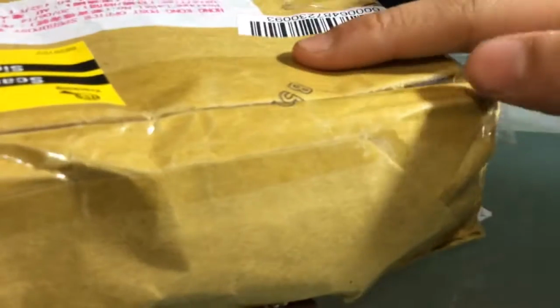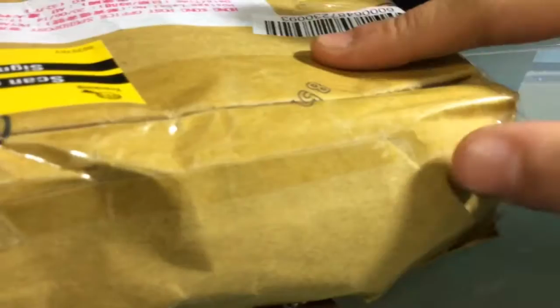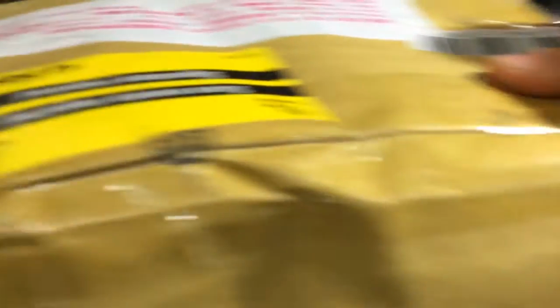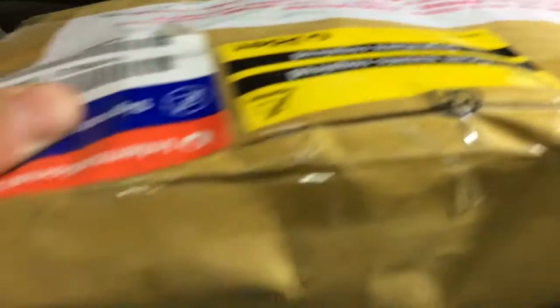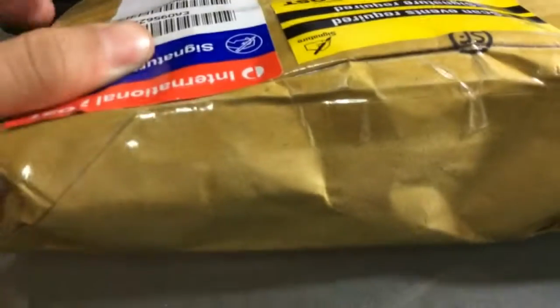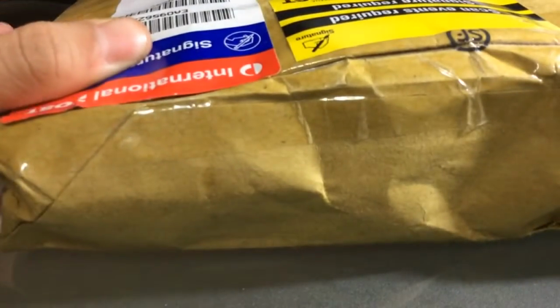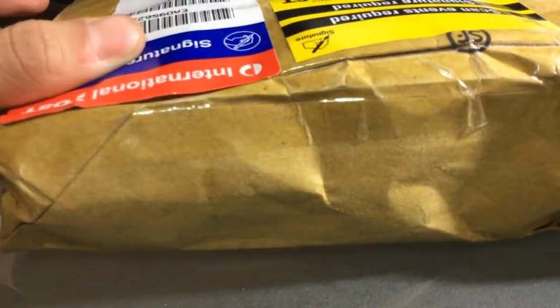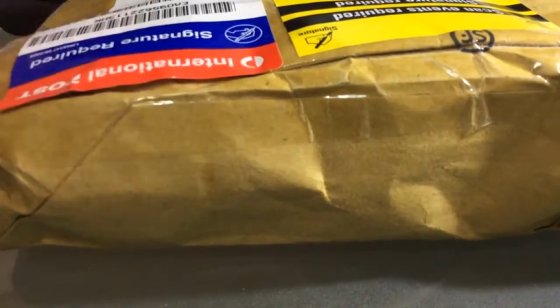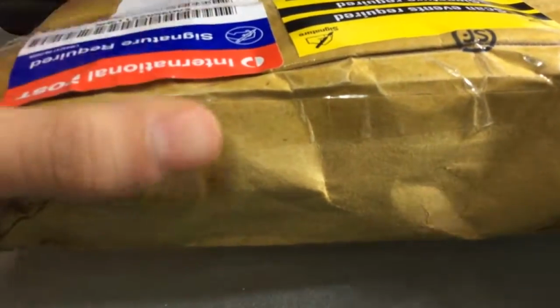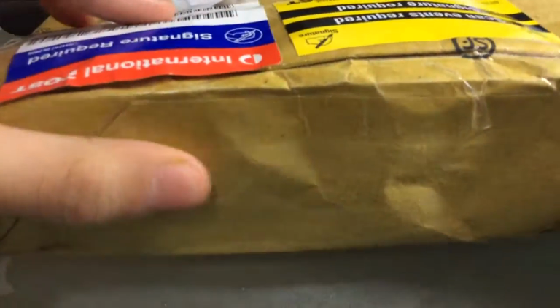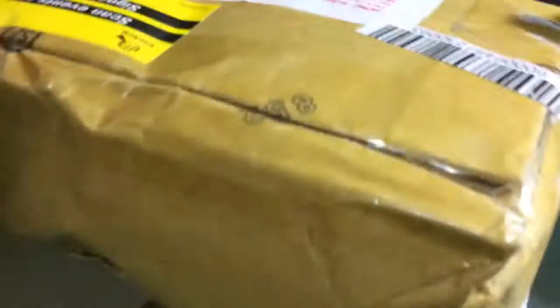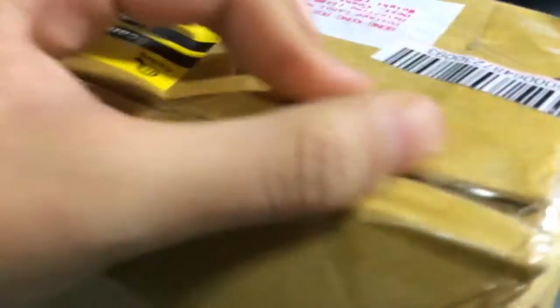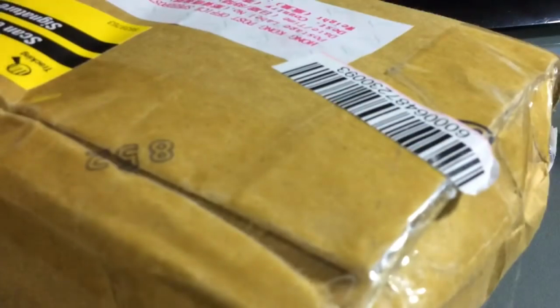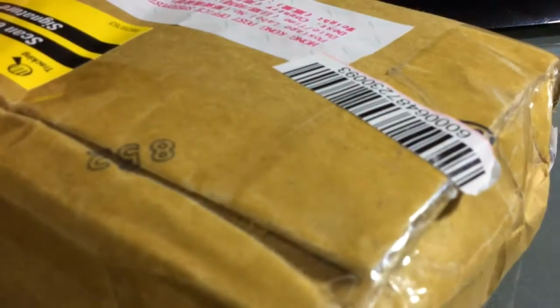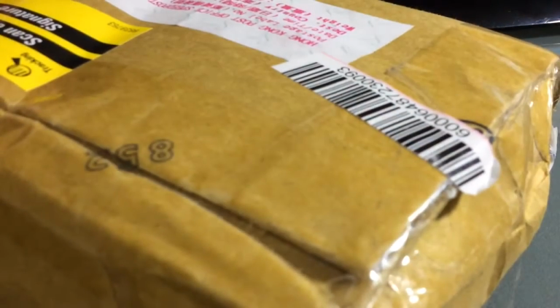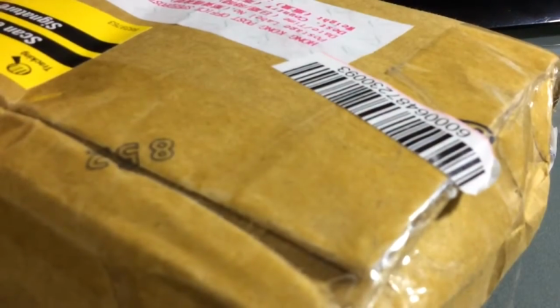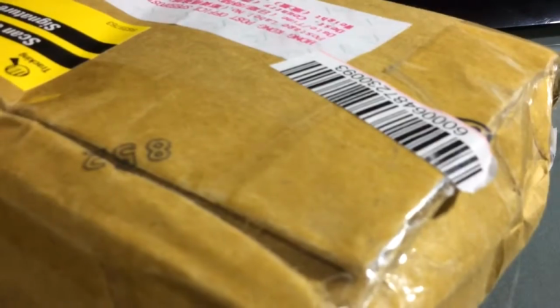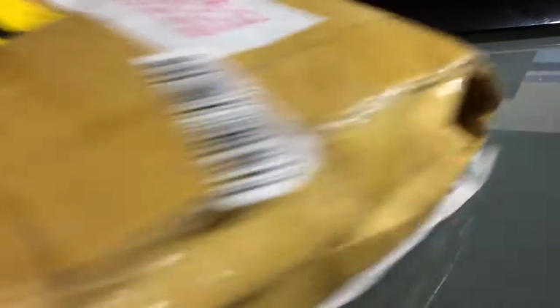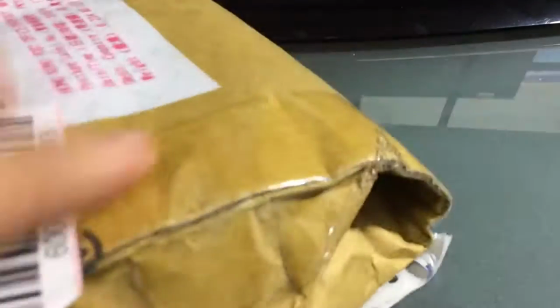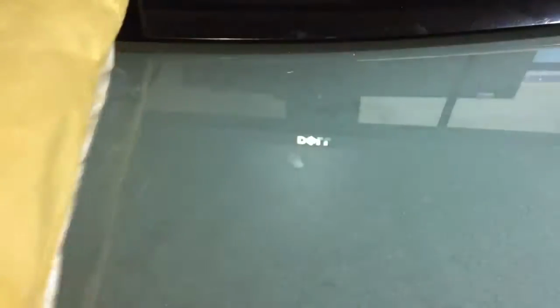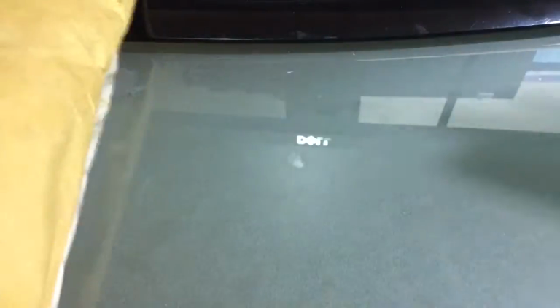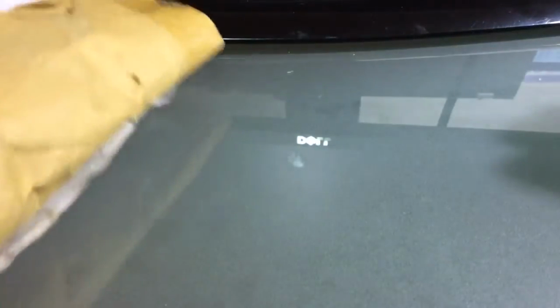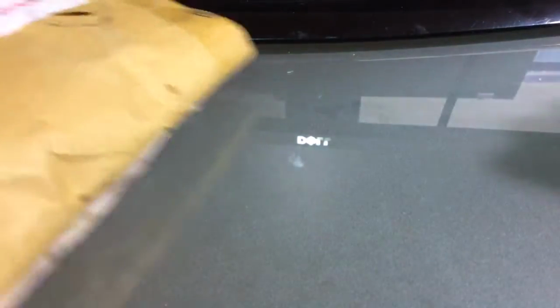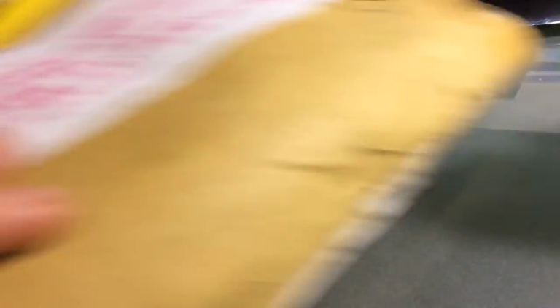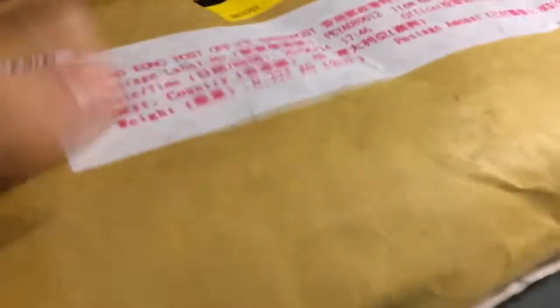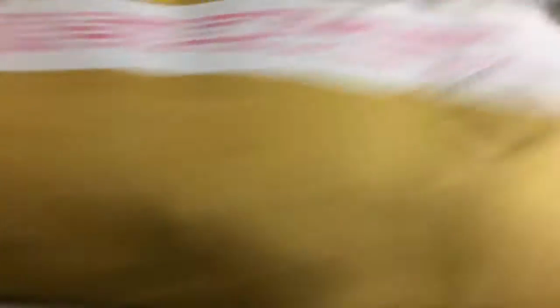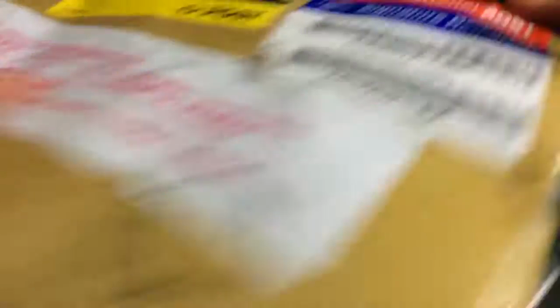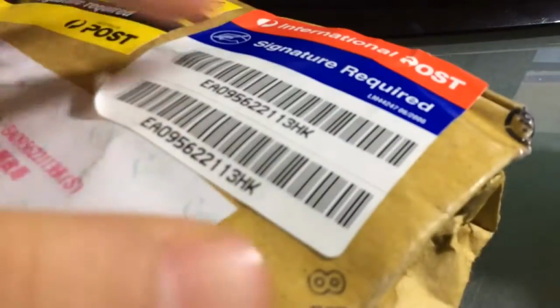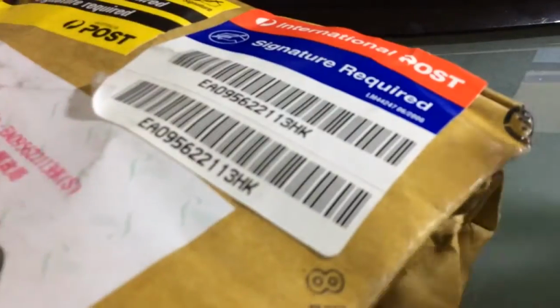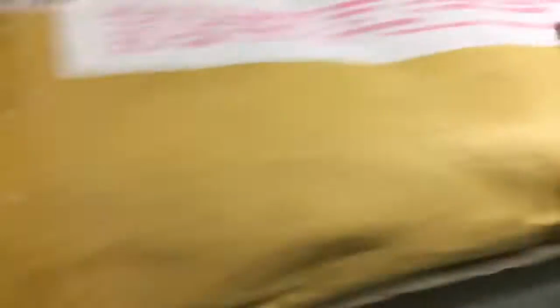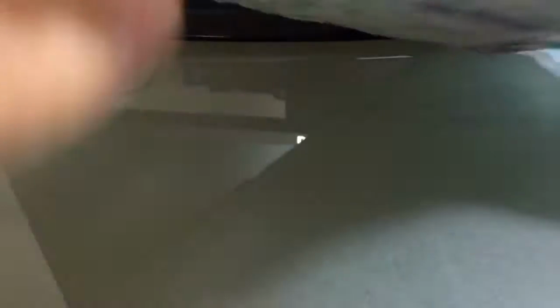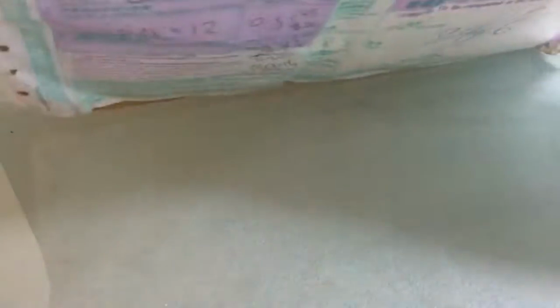Anyway, so it came in this really small cardboard kind of box — not really a box — but the front has my address.